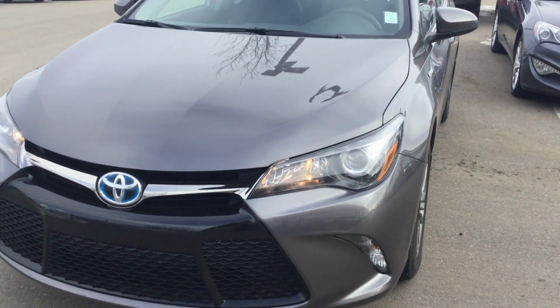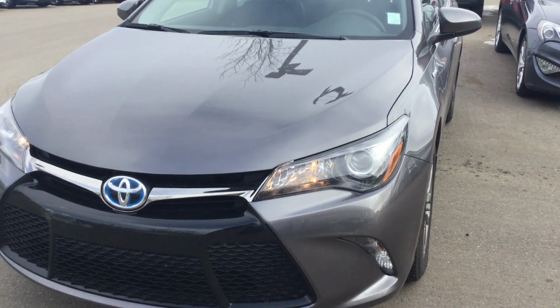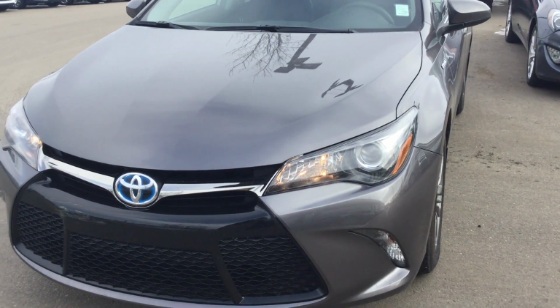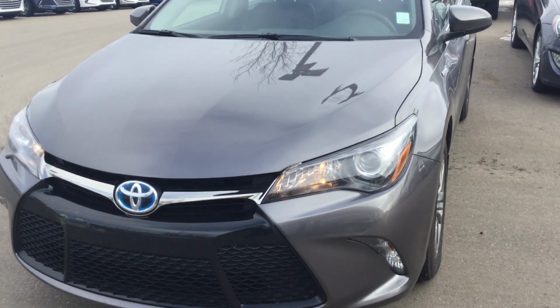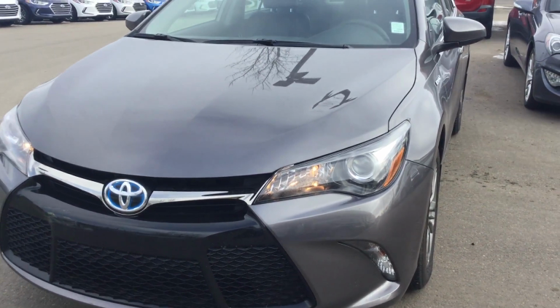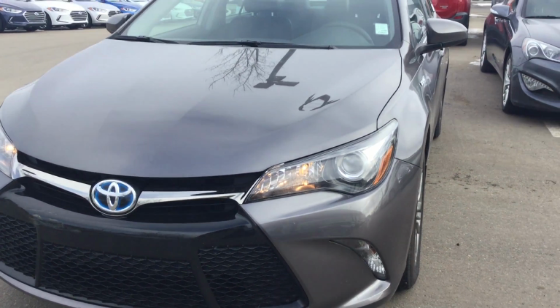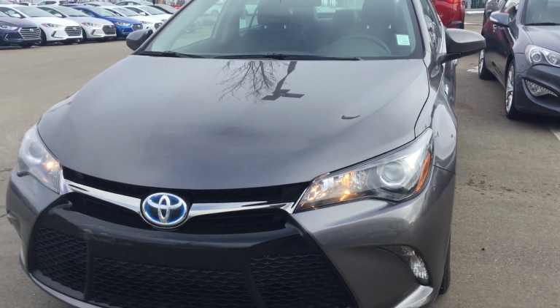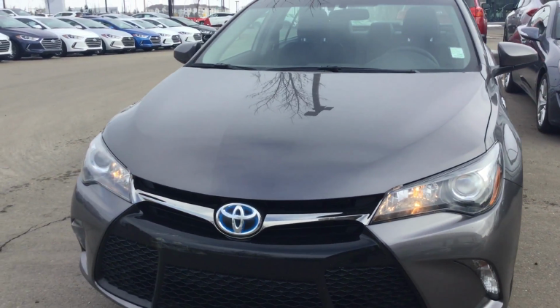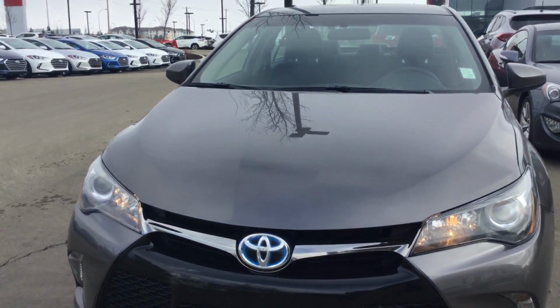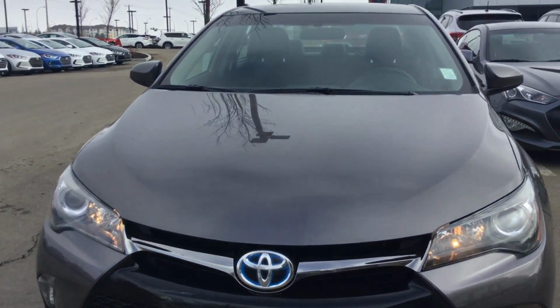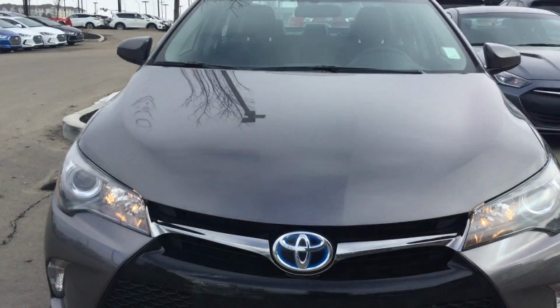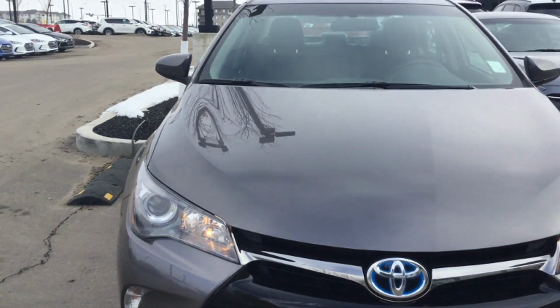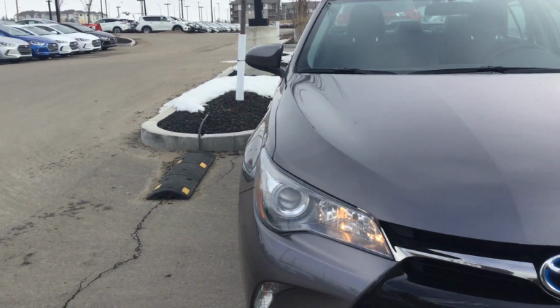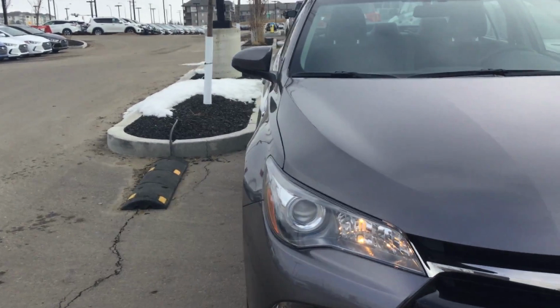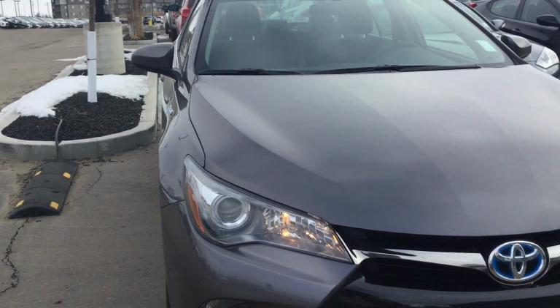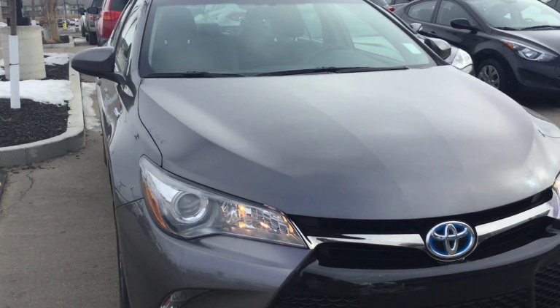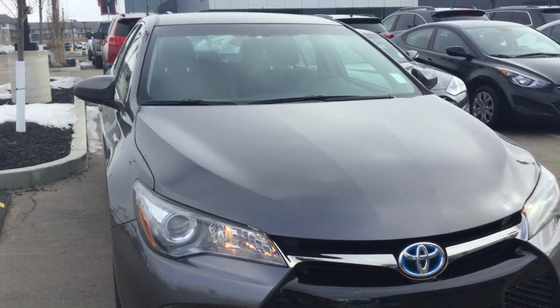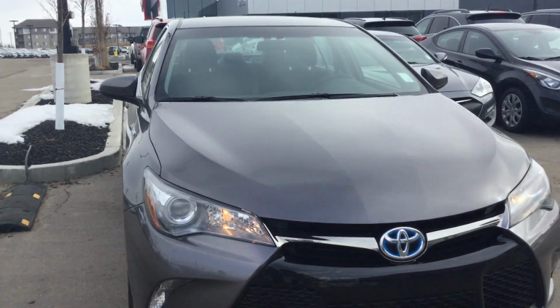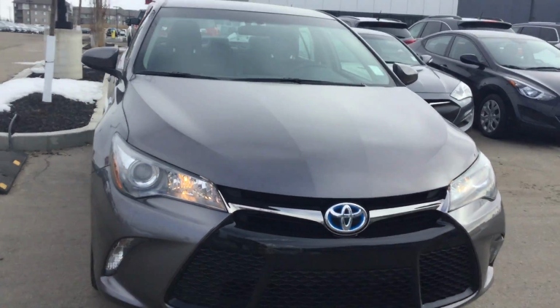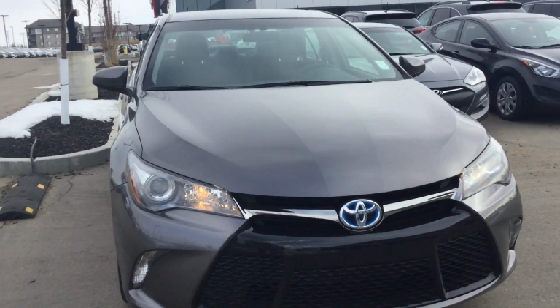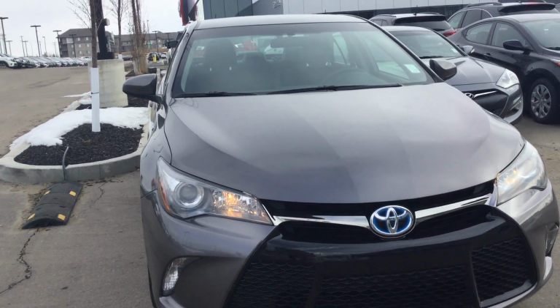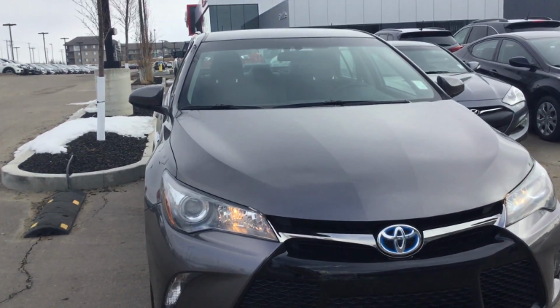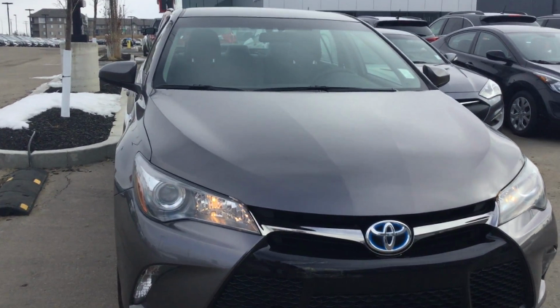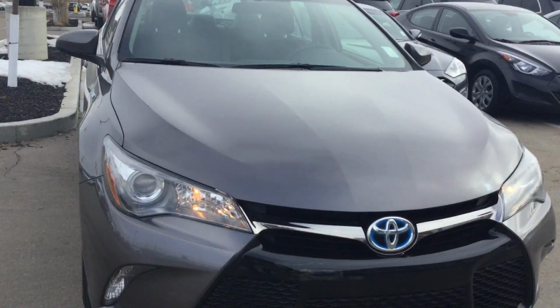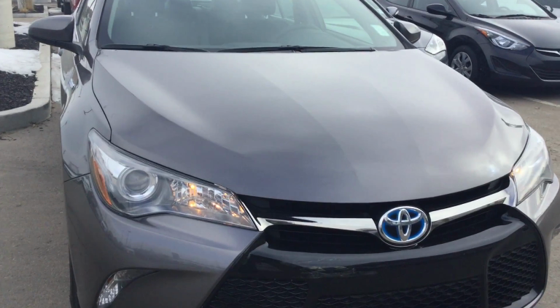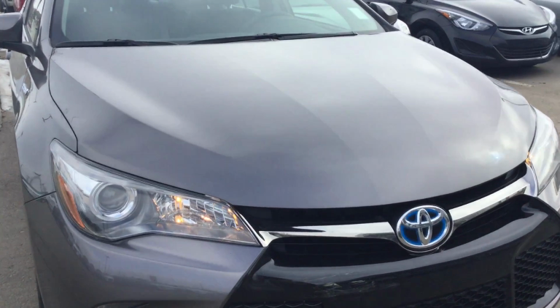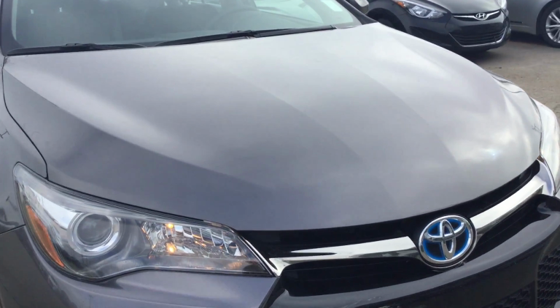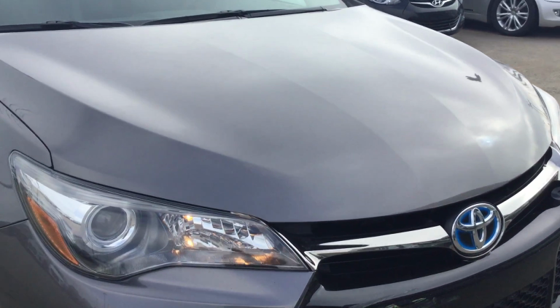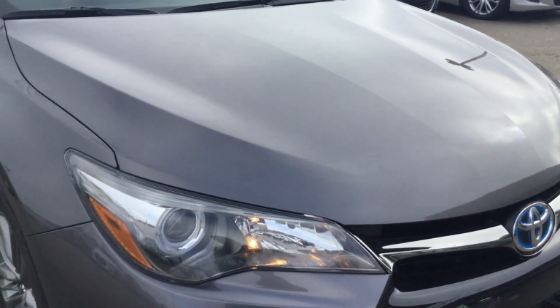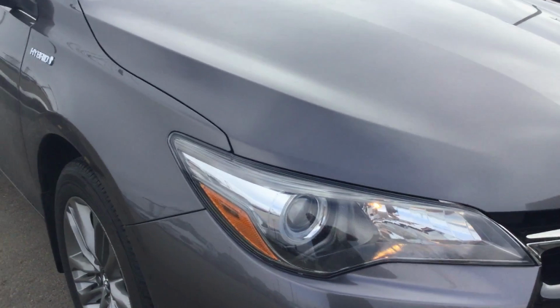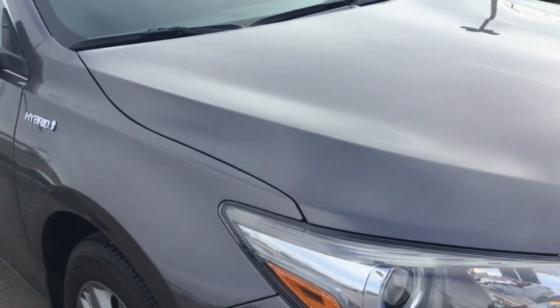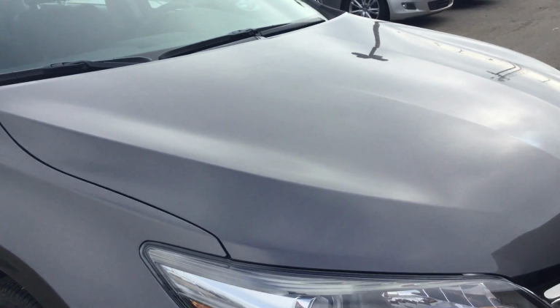Good morning from River City Hyundai, my name is Adam. Today we have the 2017 Camry Hybrid SE and I'll highlight a couple of options for you, taking you for a nice walk around.